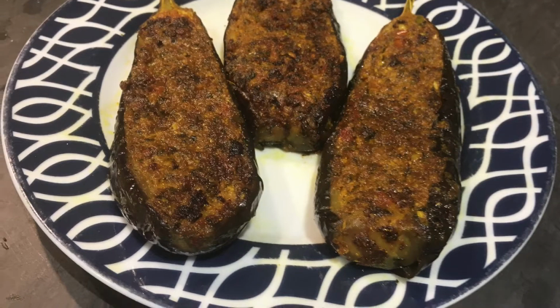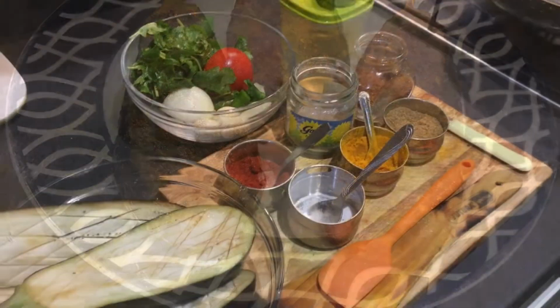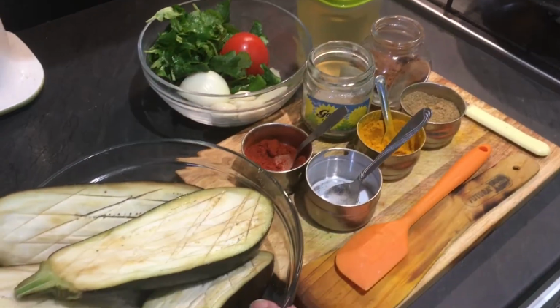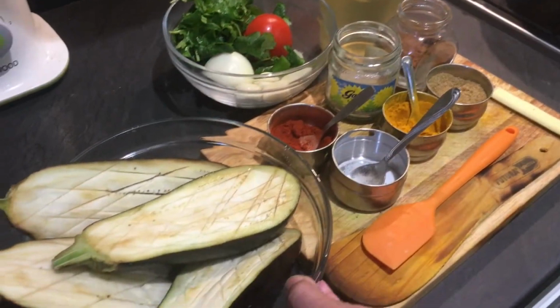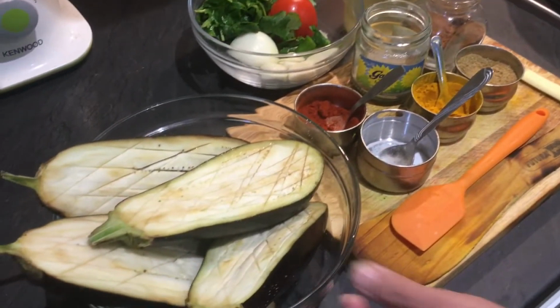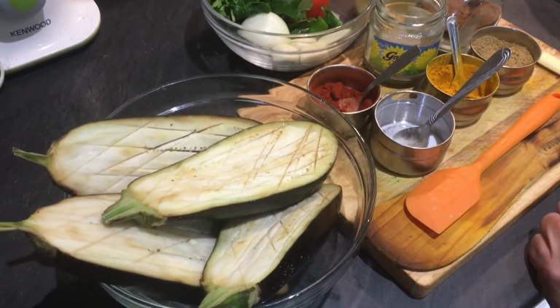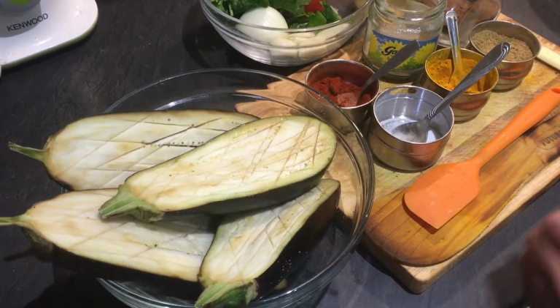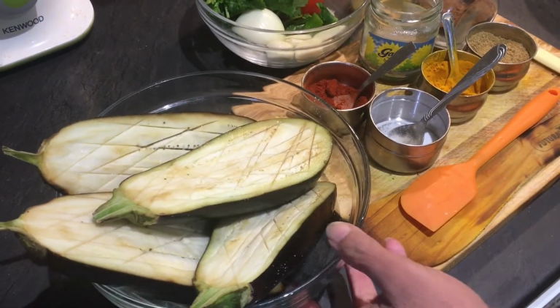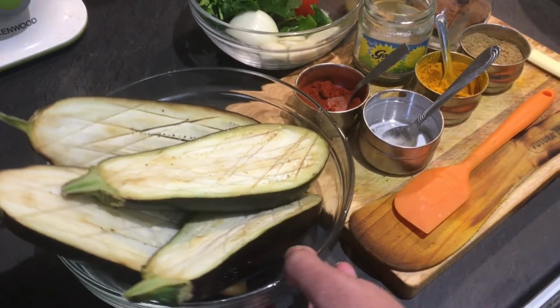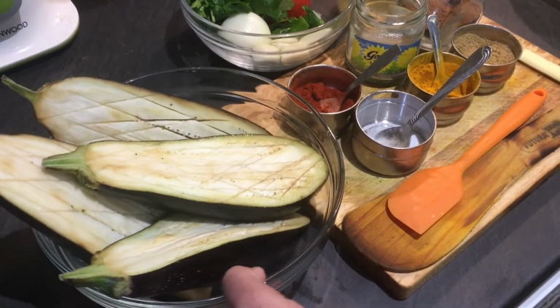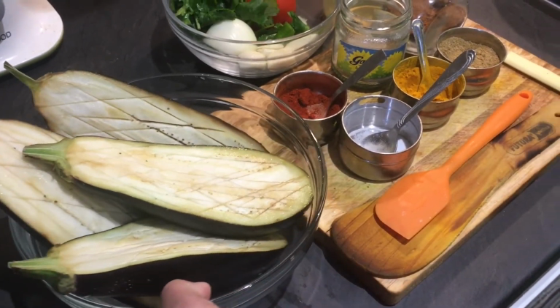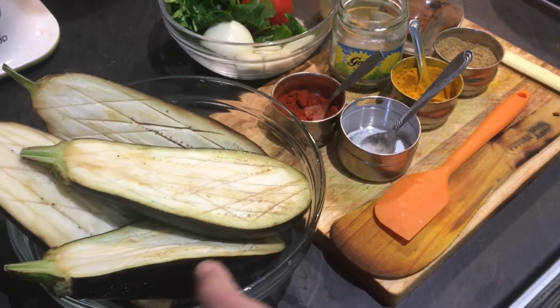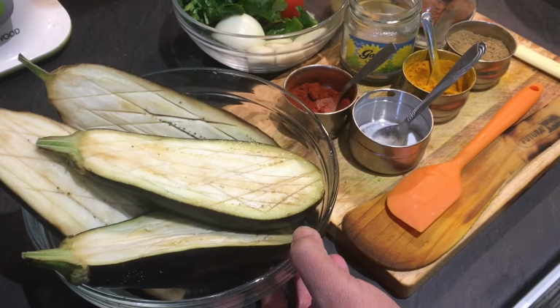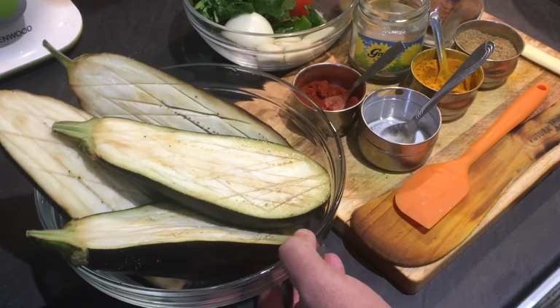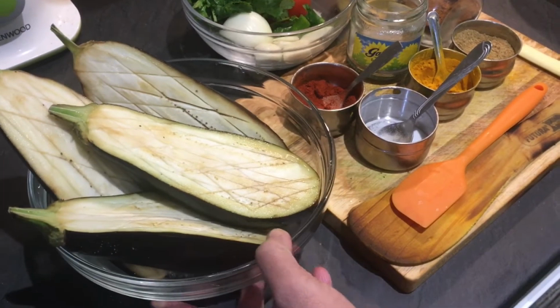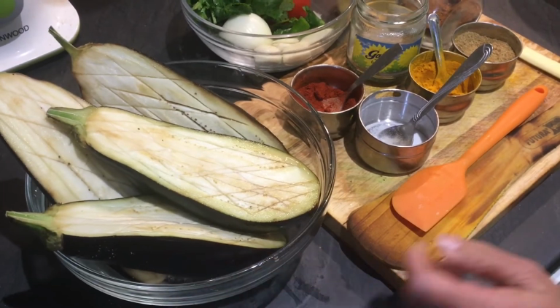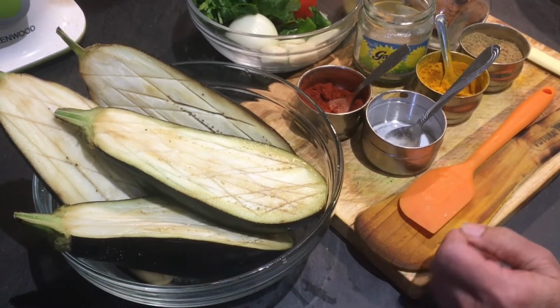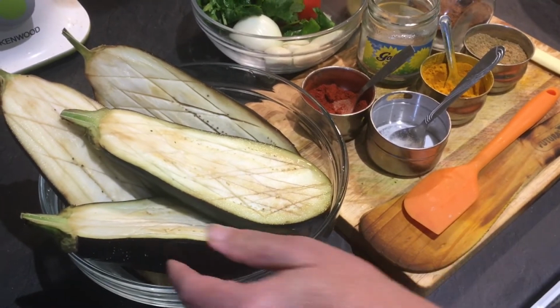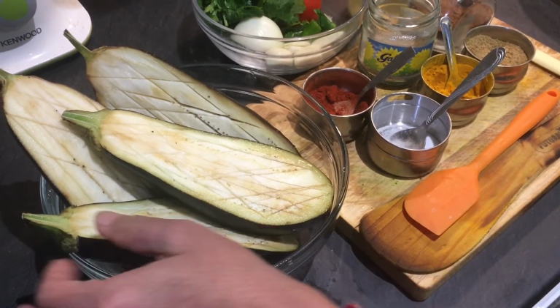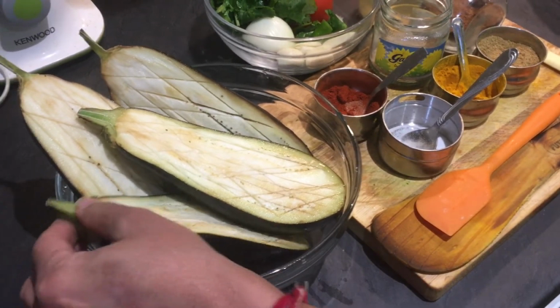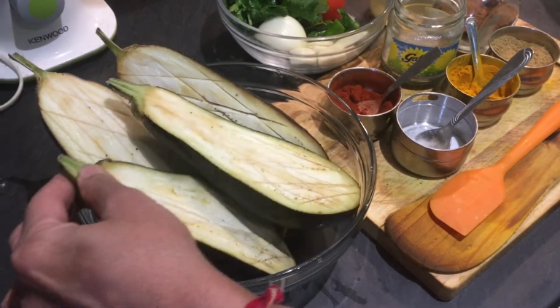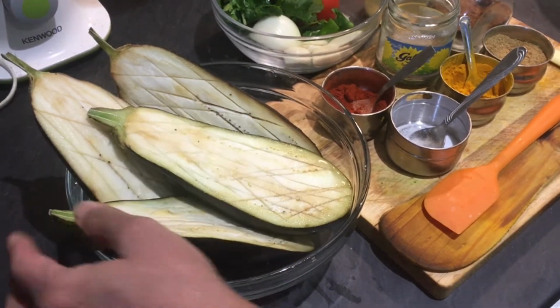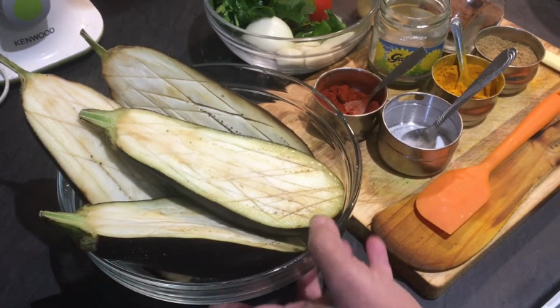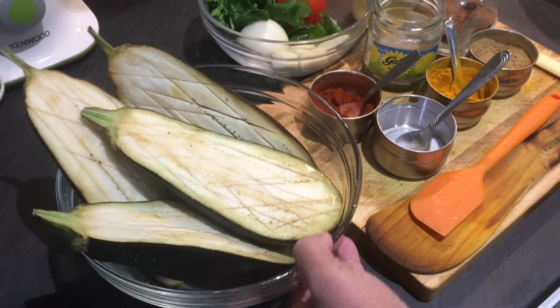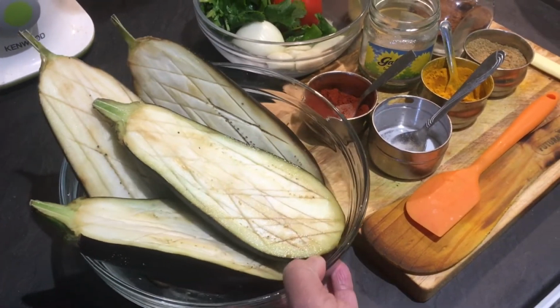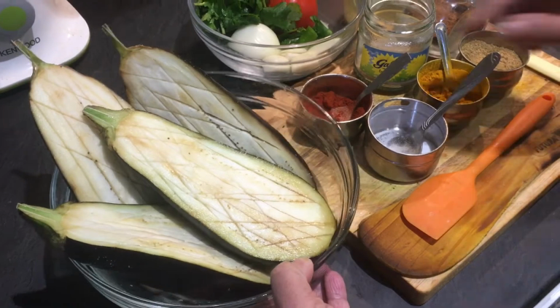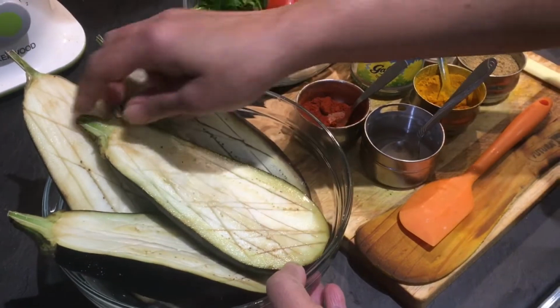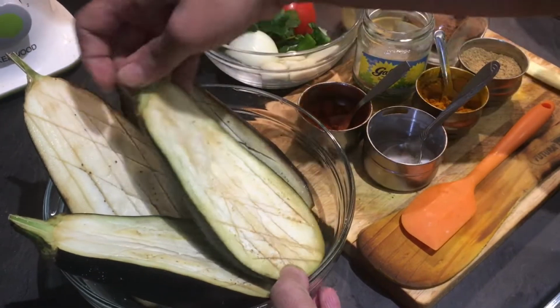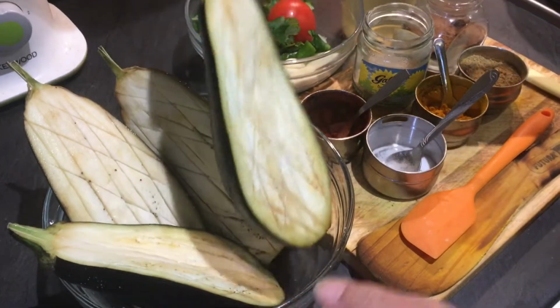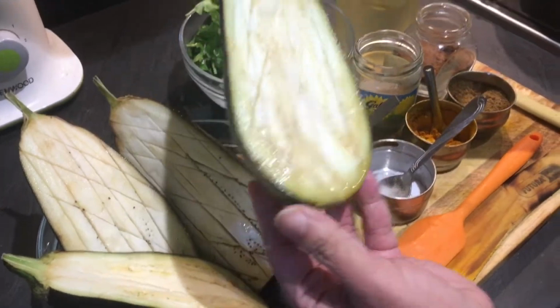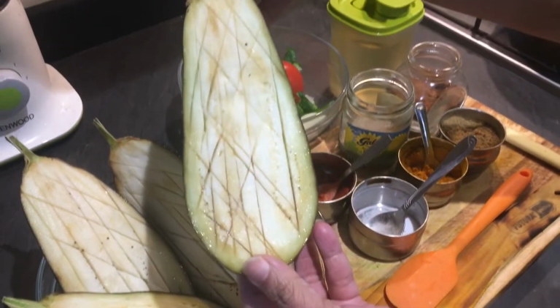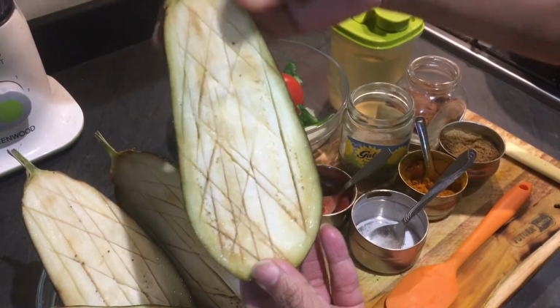Hello everyone, welcome back to Puja's Recipes. Today I'm going to show you a very nice recipe of brinjal — it's really exciting and very new. It's like barwa bangan, whole stuffed bangan.